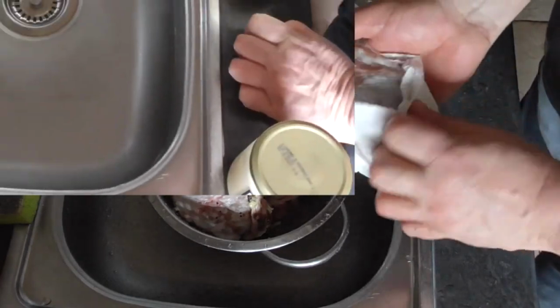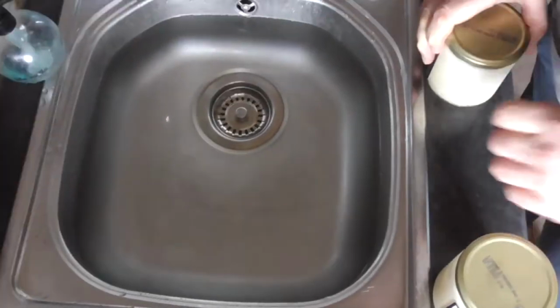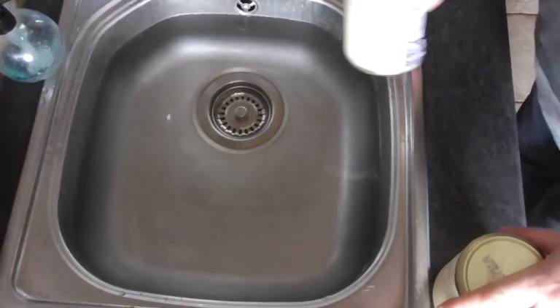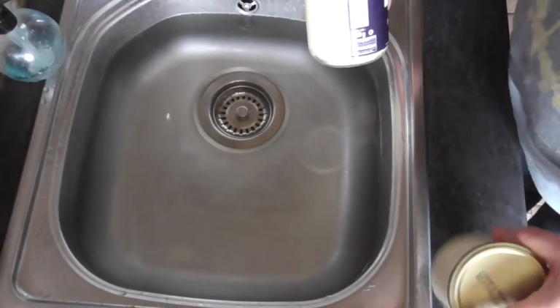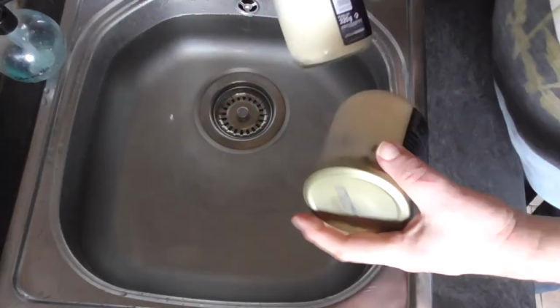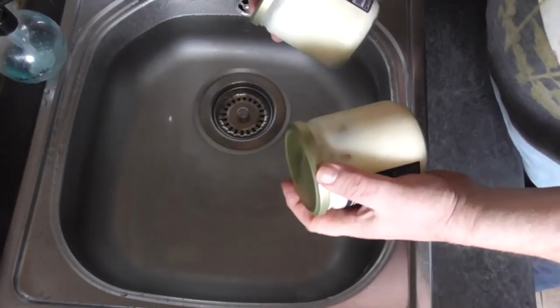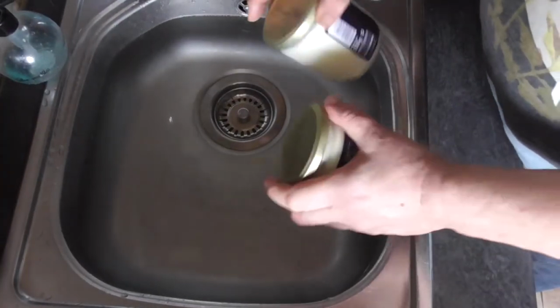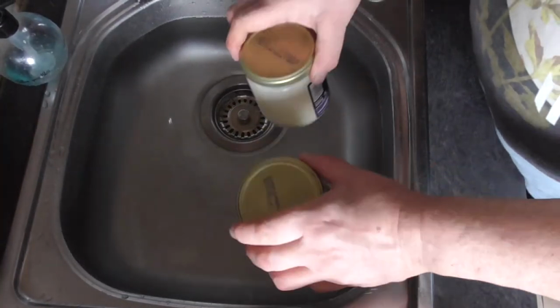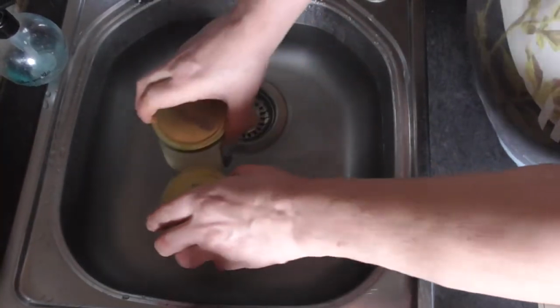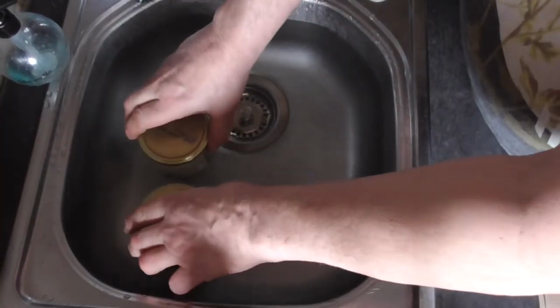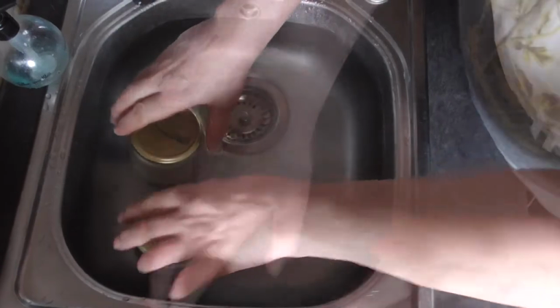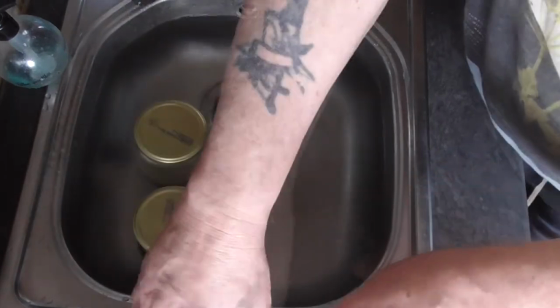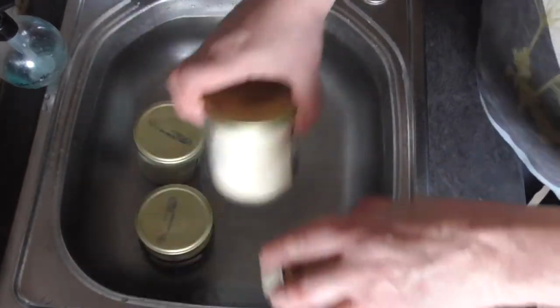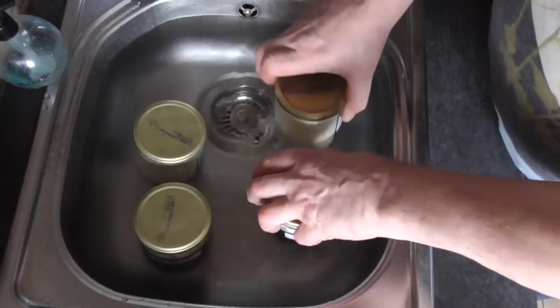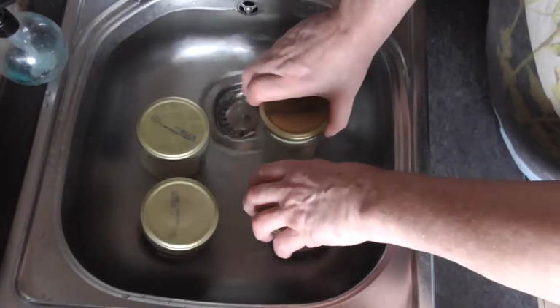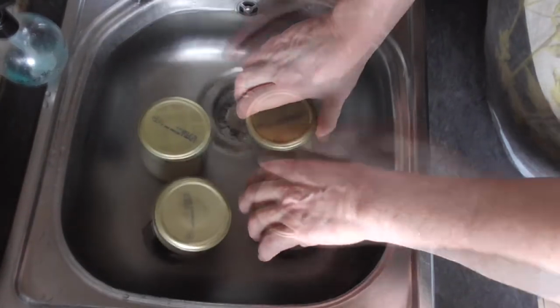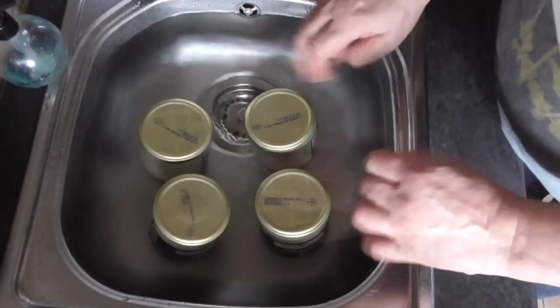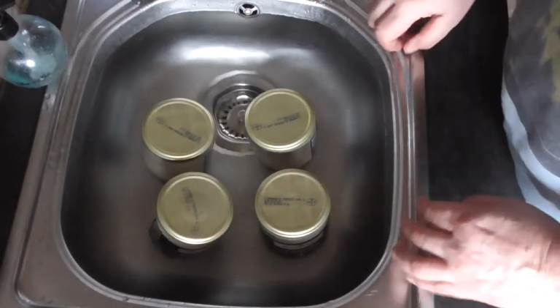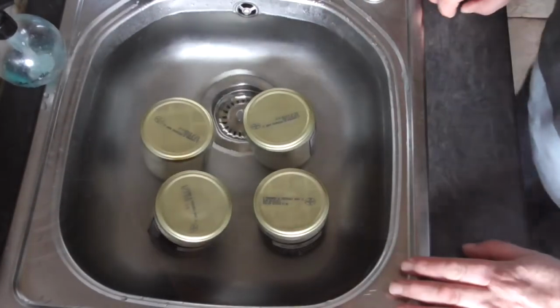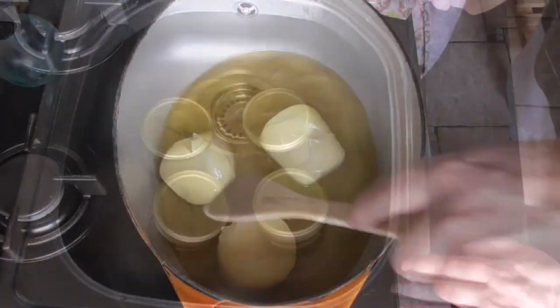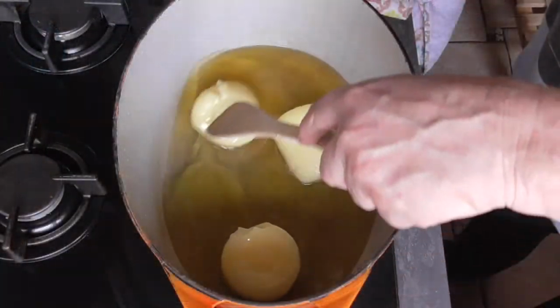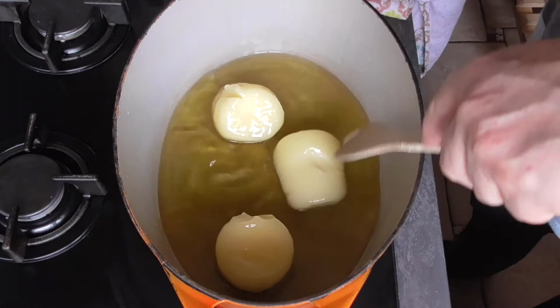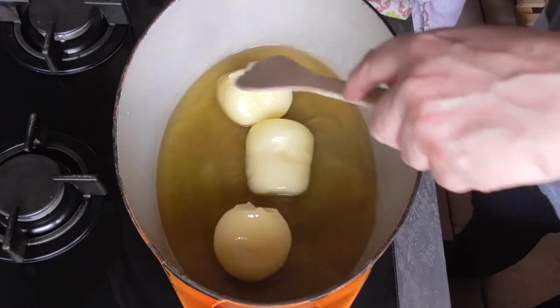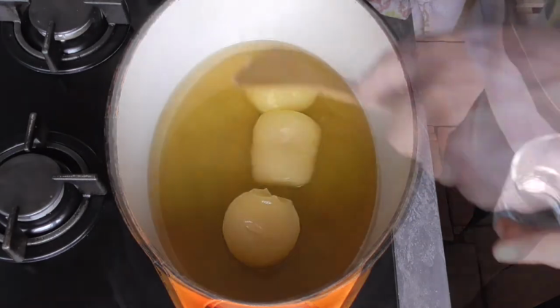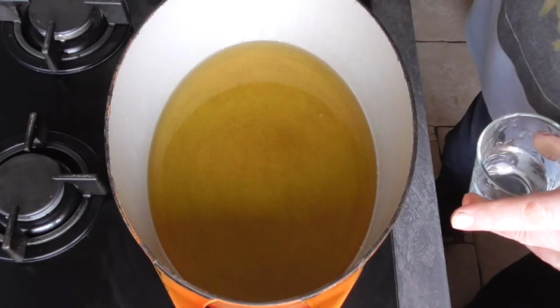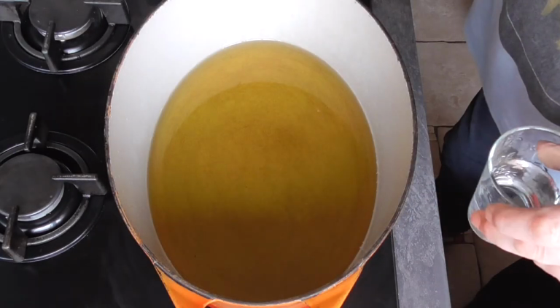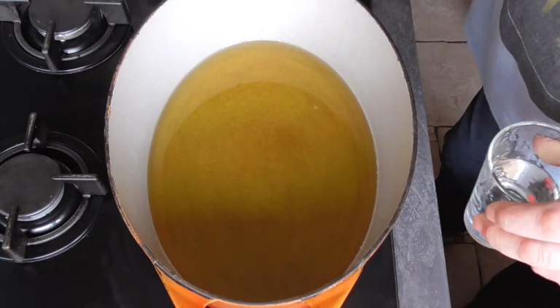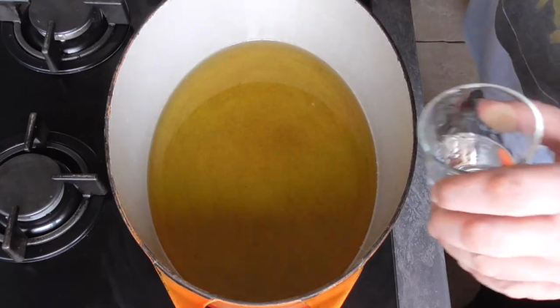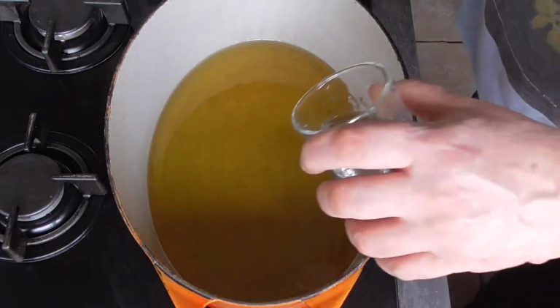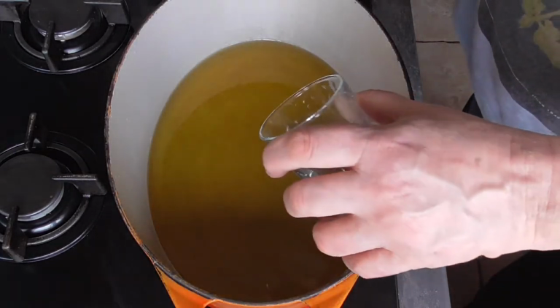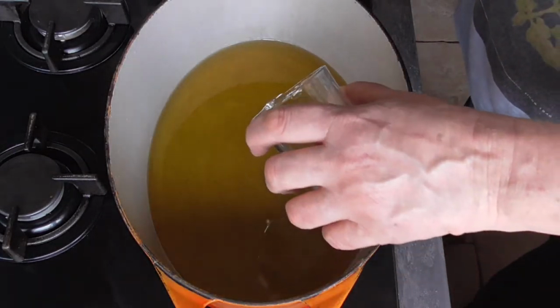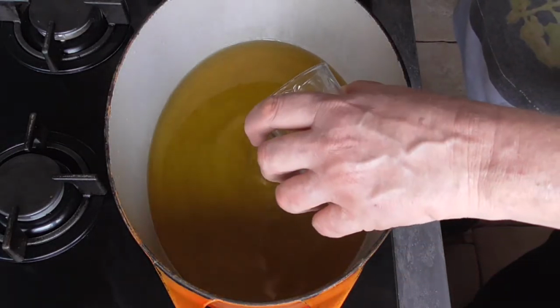We're going to leave our pots of duck fat in hot water so it melts a bit — about 10 minutes. Once your duck fat is melted, pour in half a glass of water.